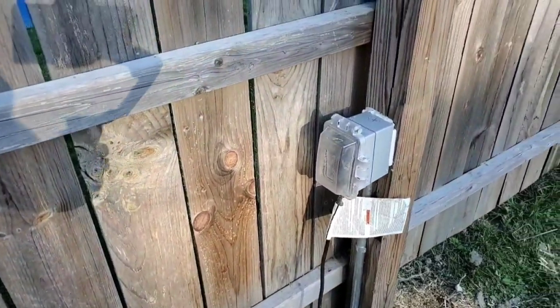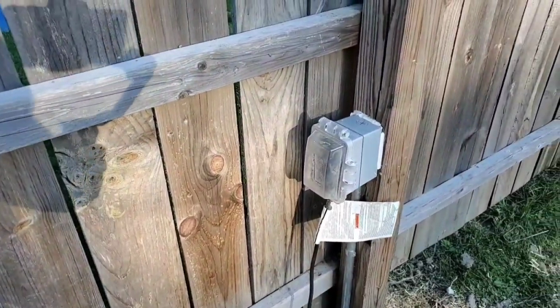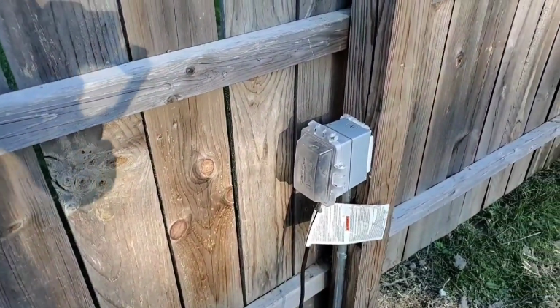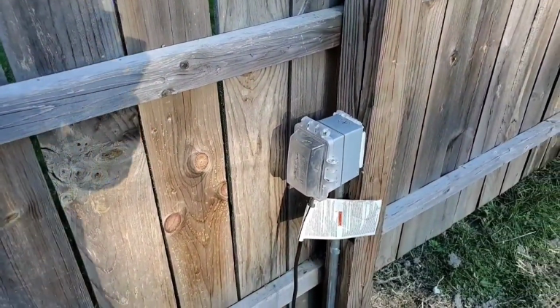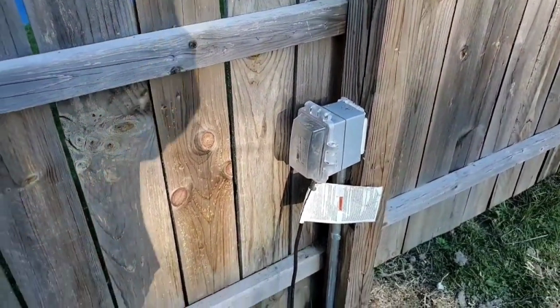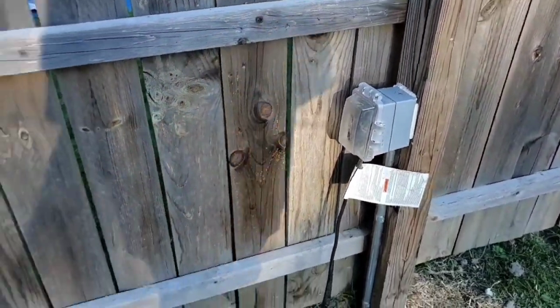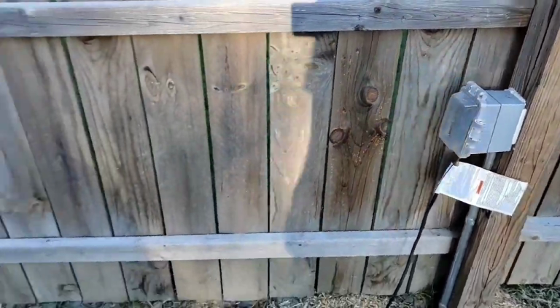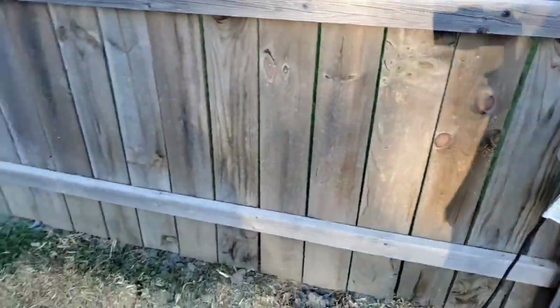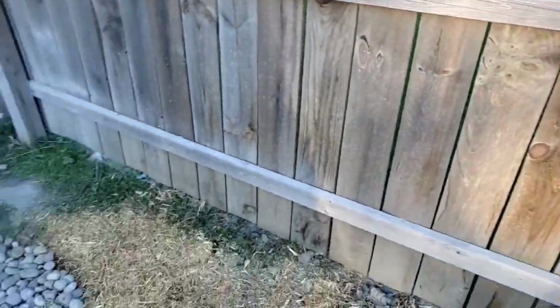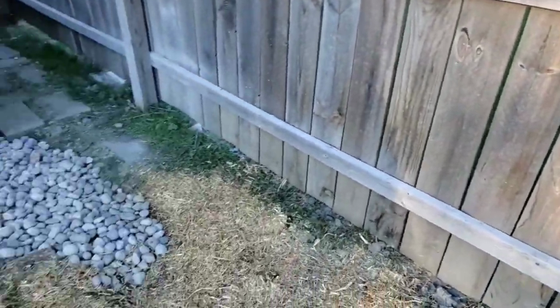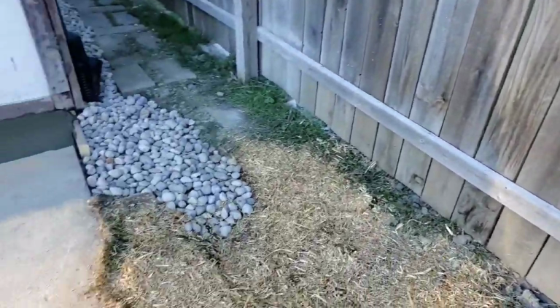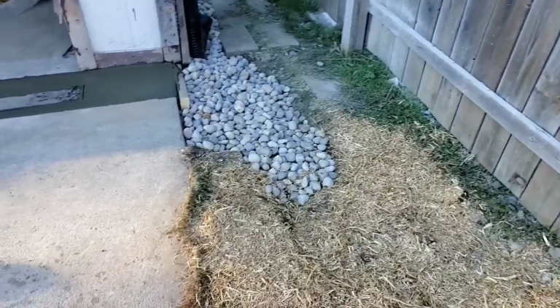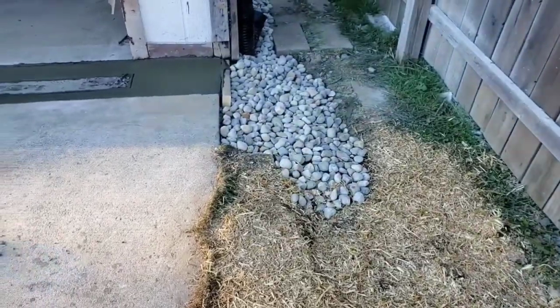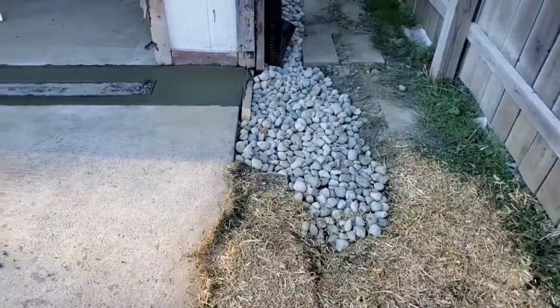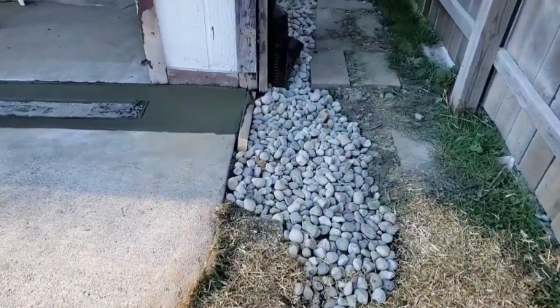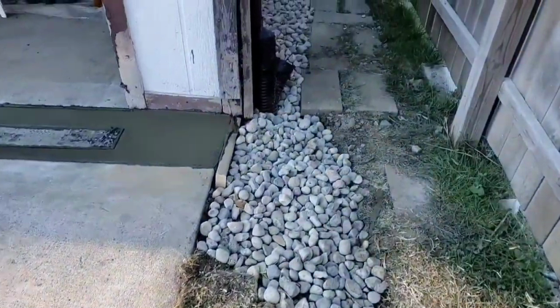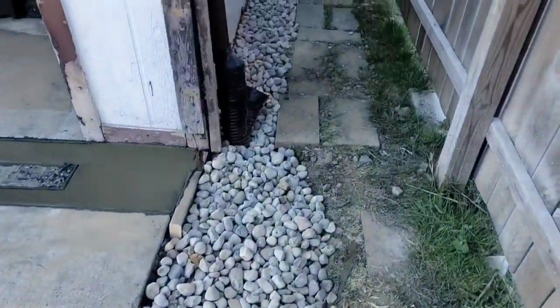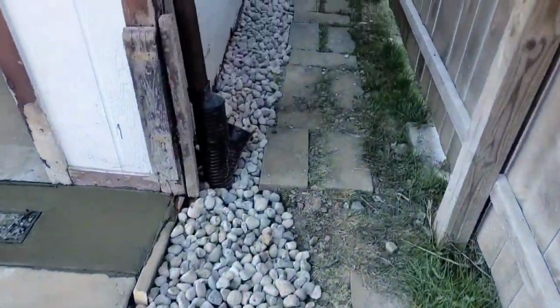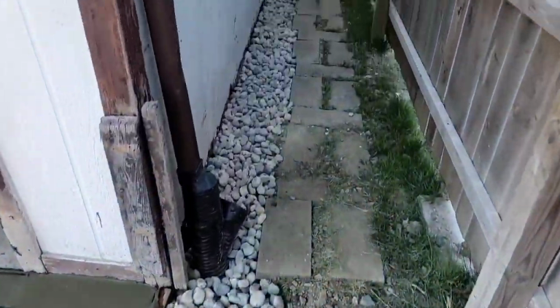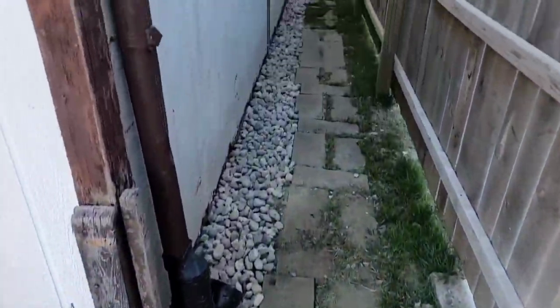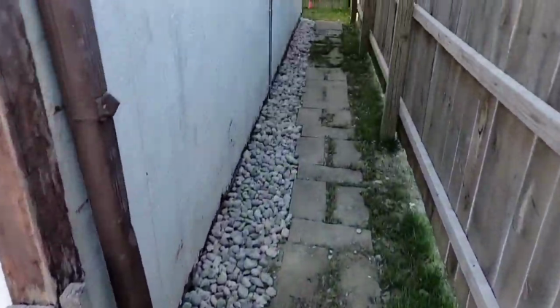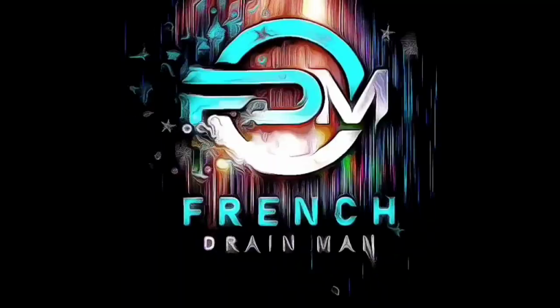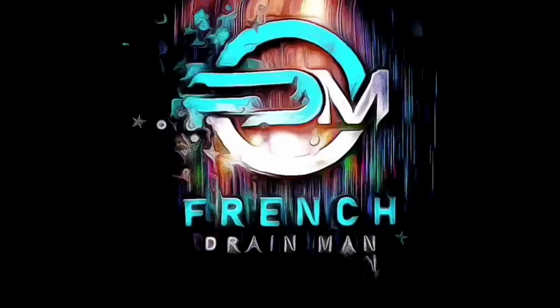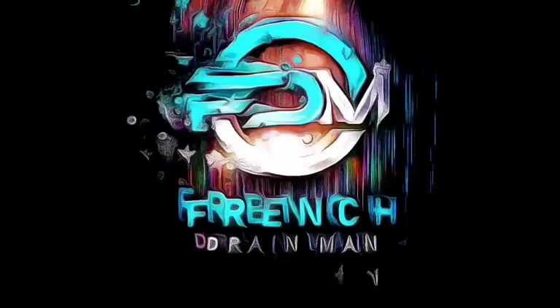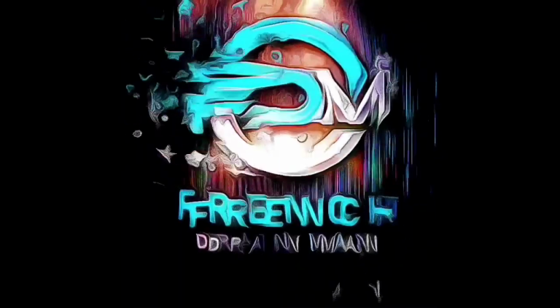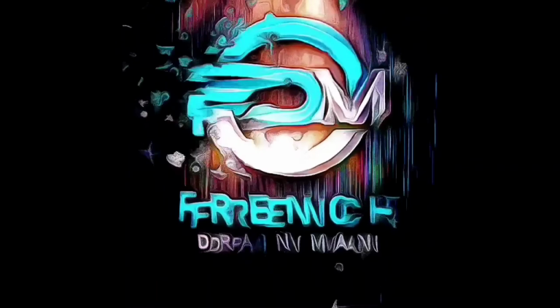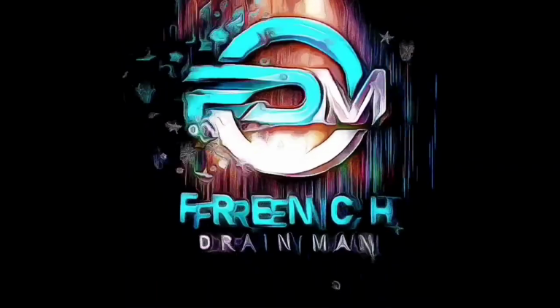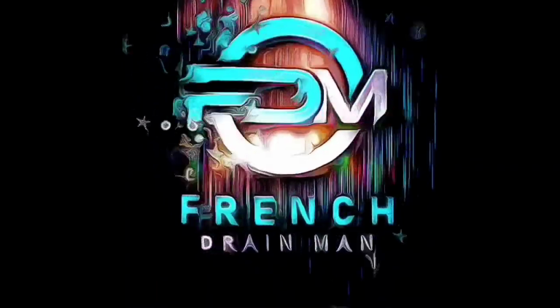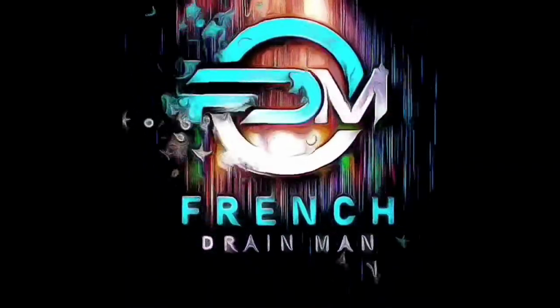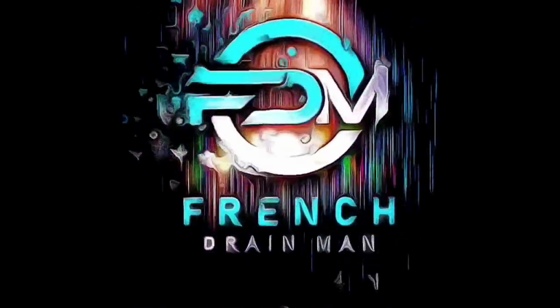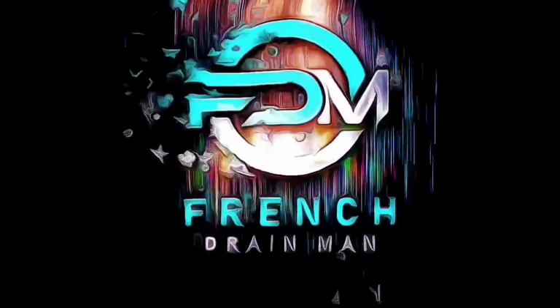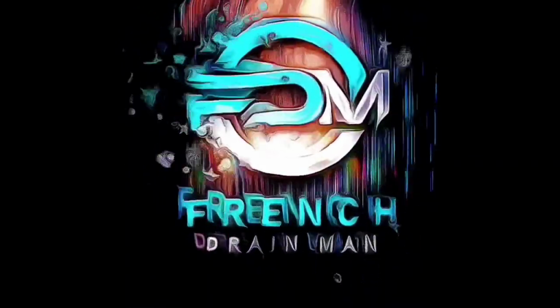Remember to put a heater in in November and remove it at the end of March if you live in the north. There's literally no maintenance to this system.